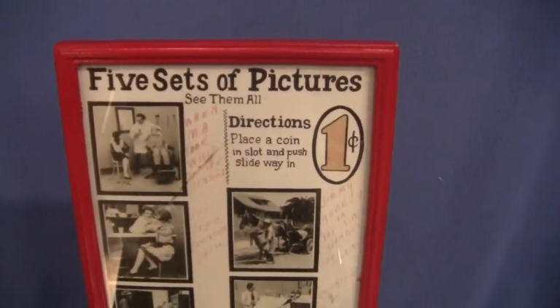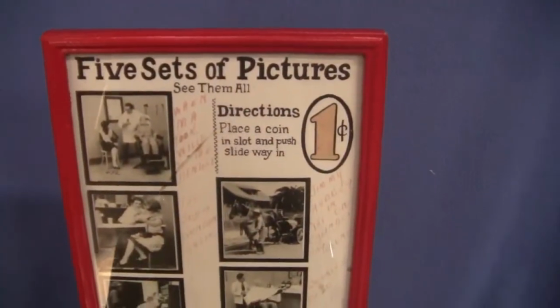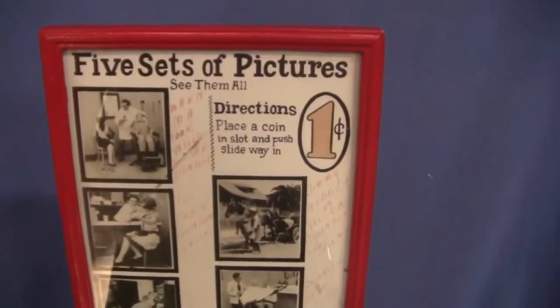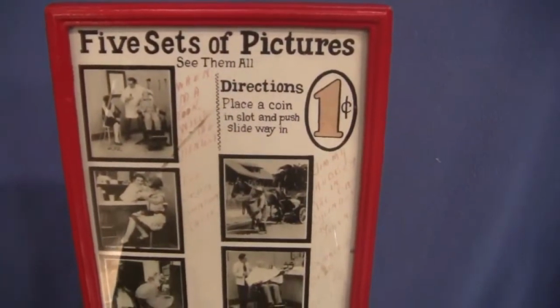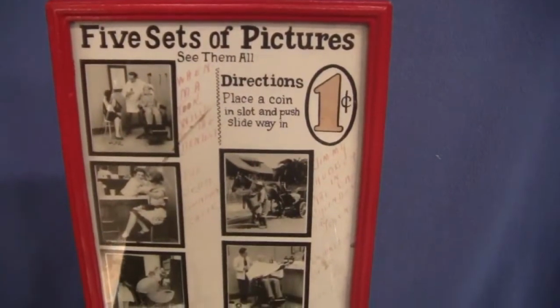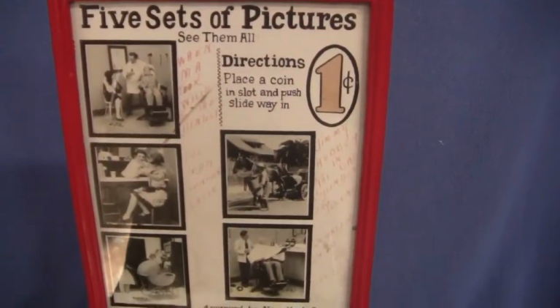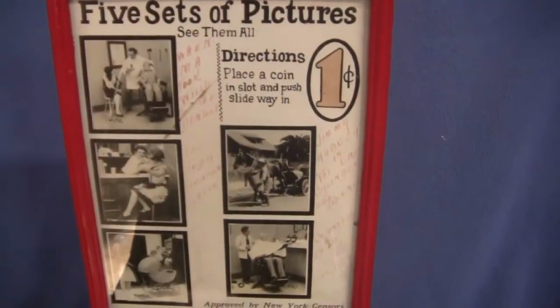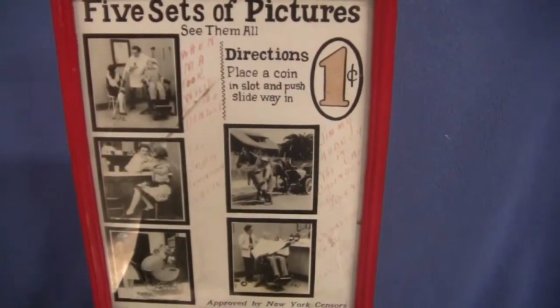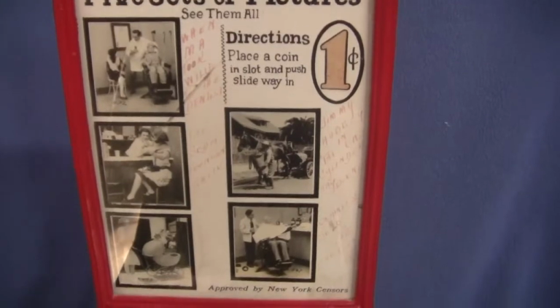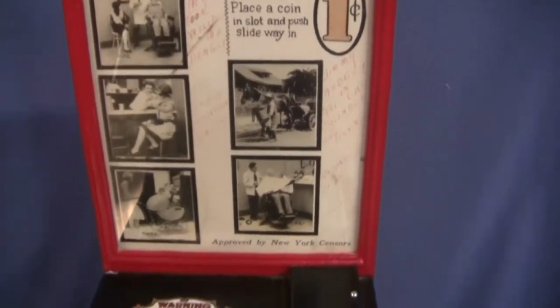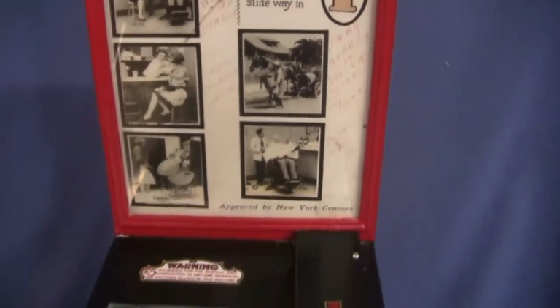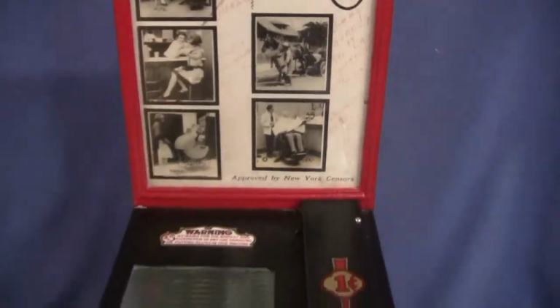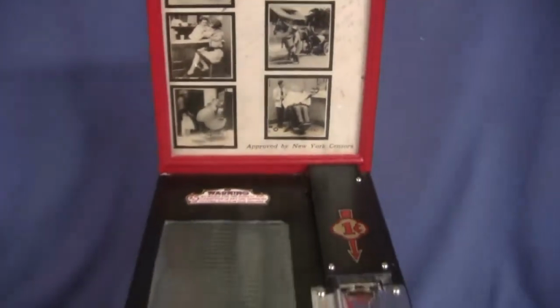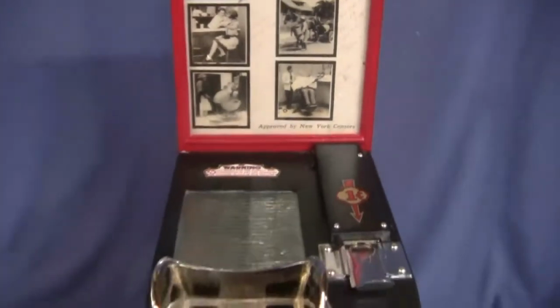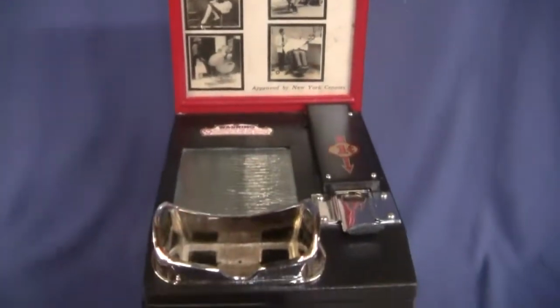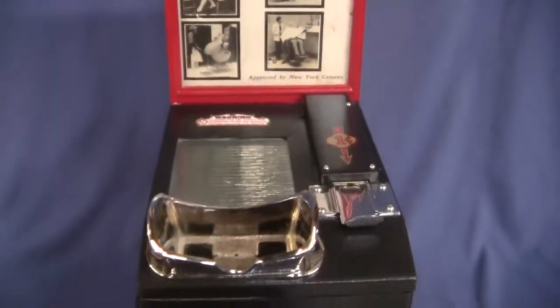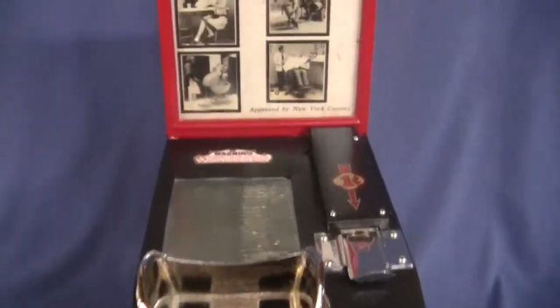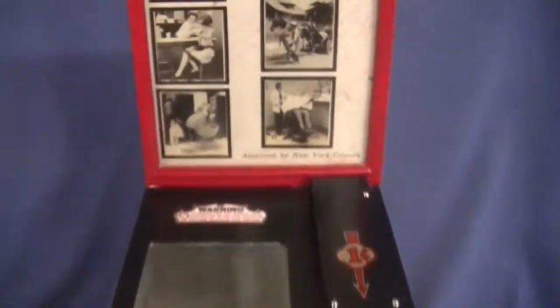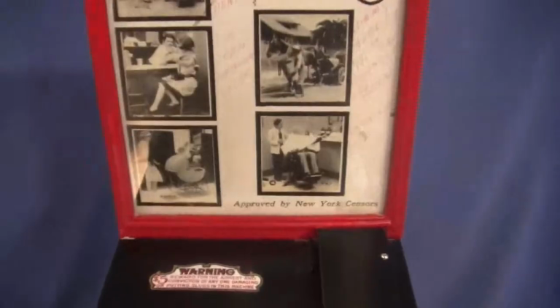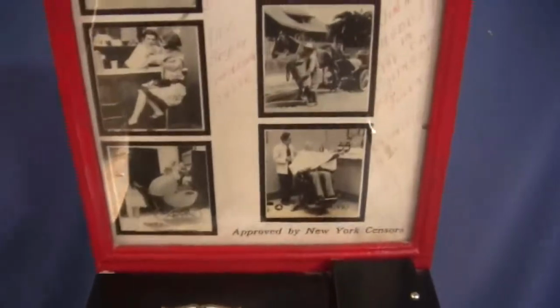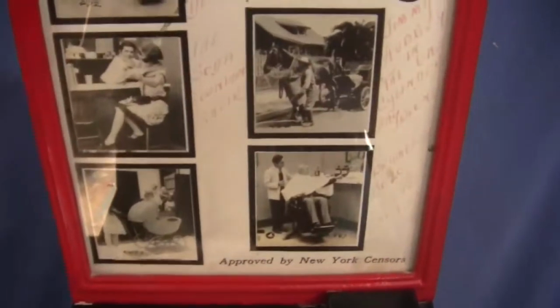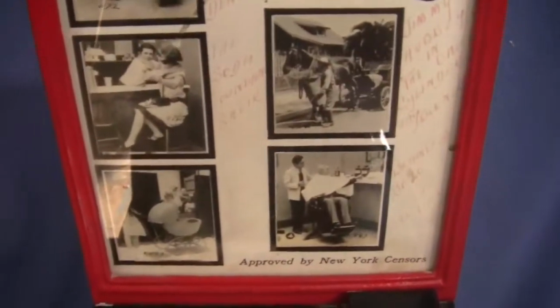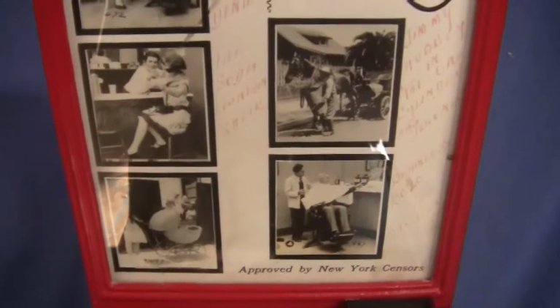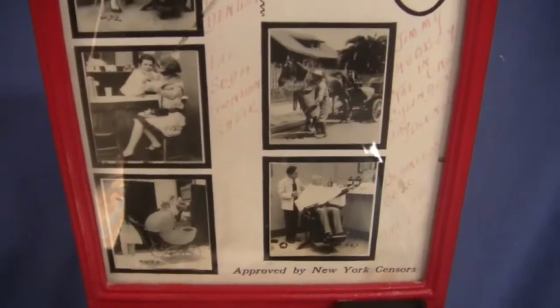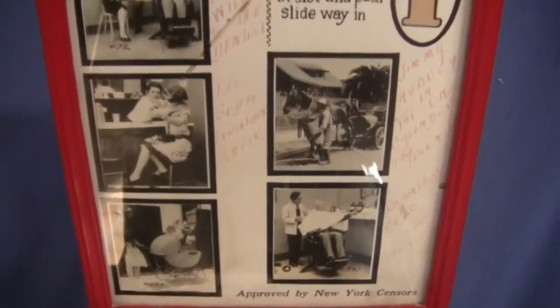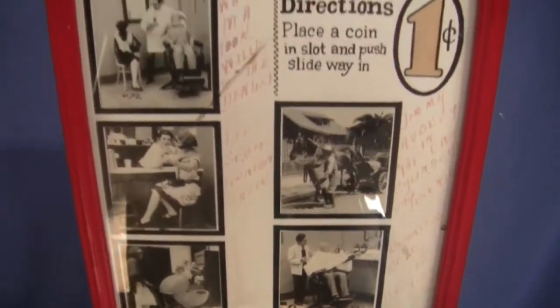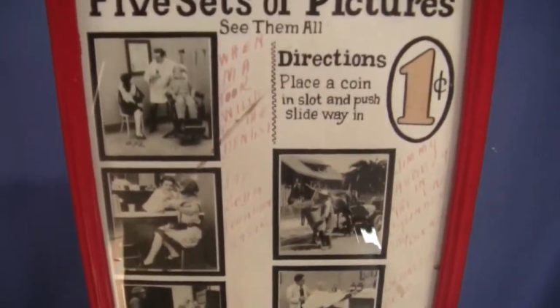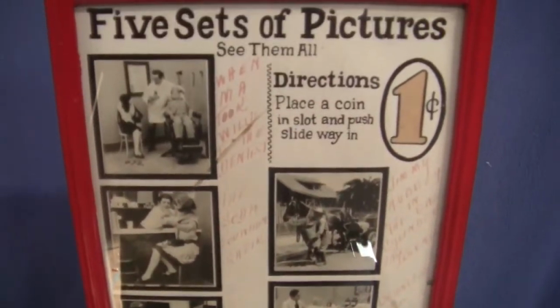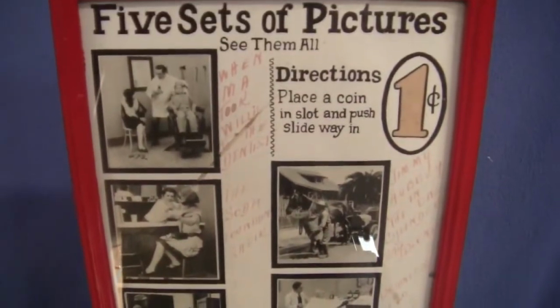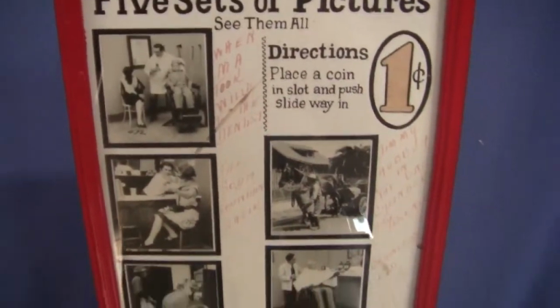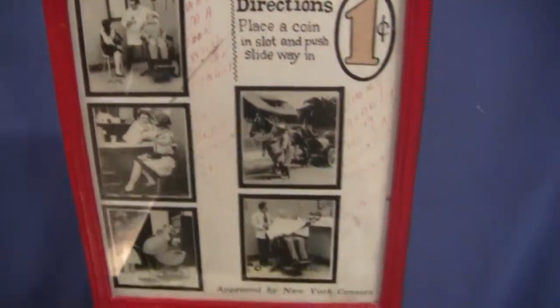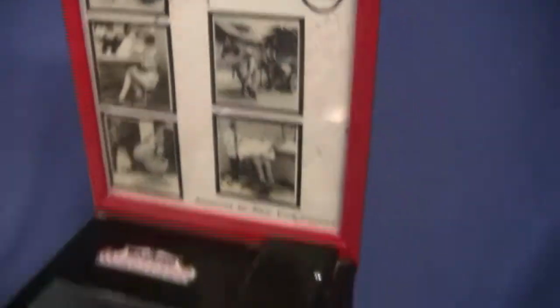There are five sets of pictures inside this machine. They are all girly cards. They are not necessarily the ones on the advertising sign right here.